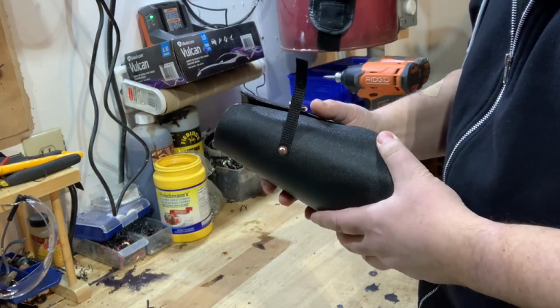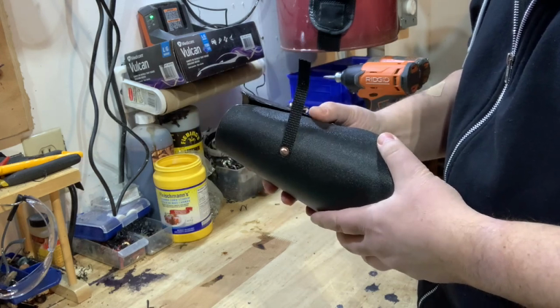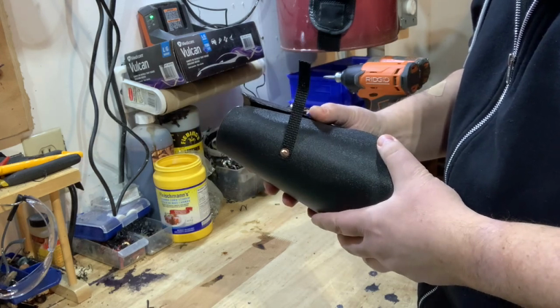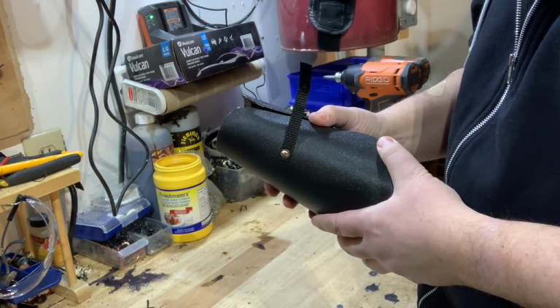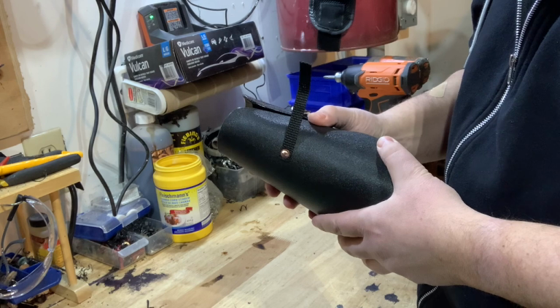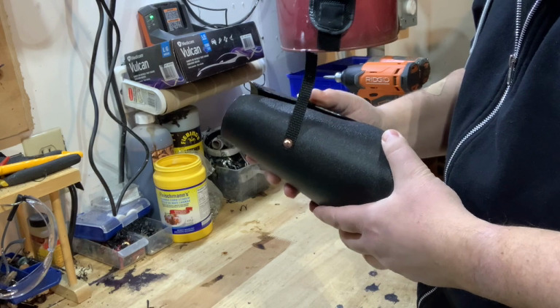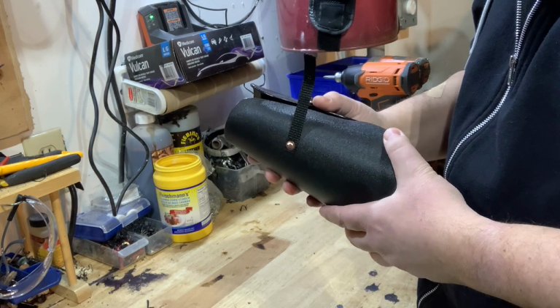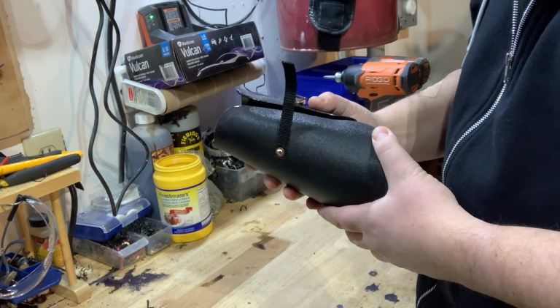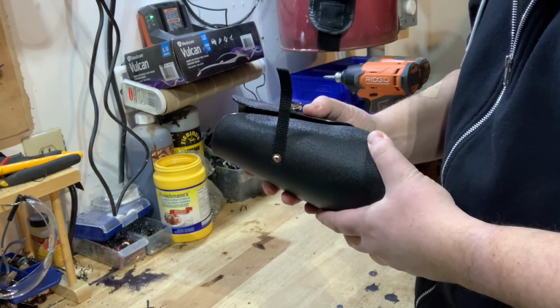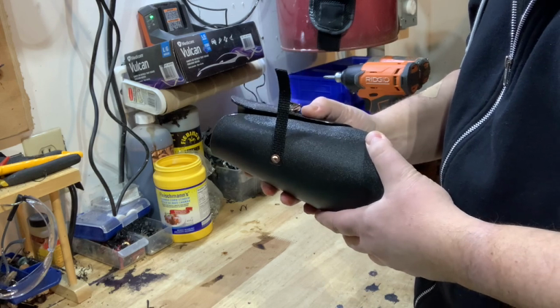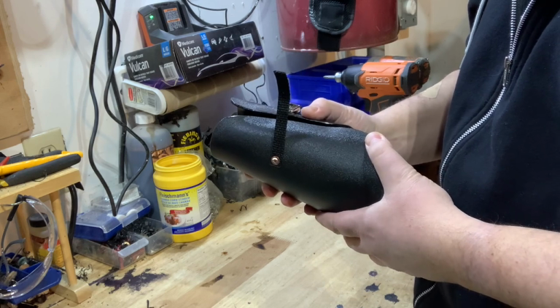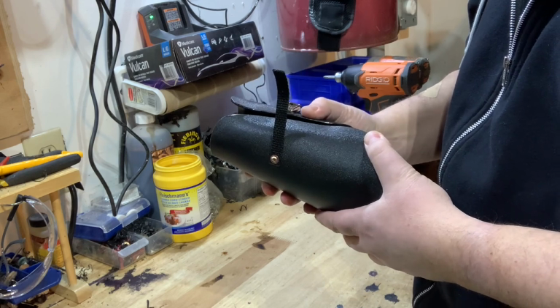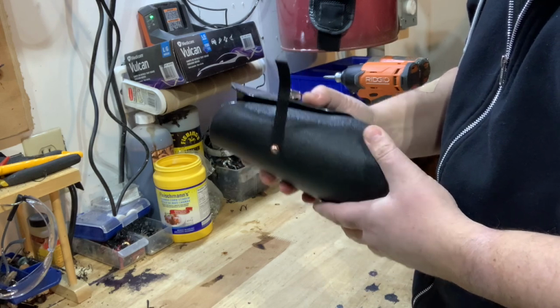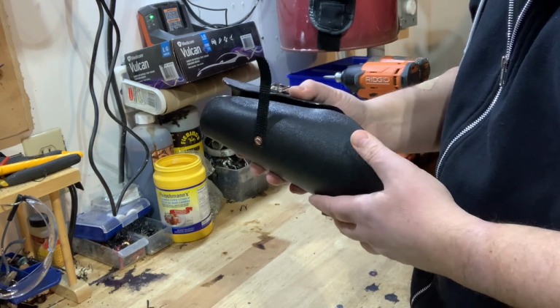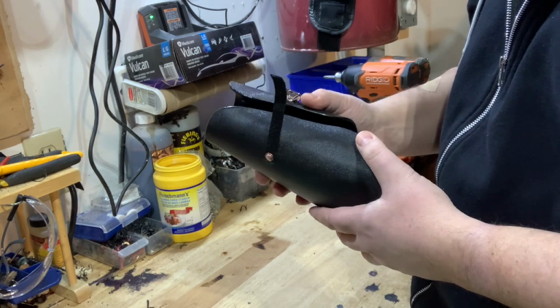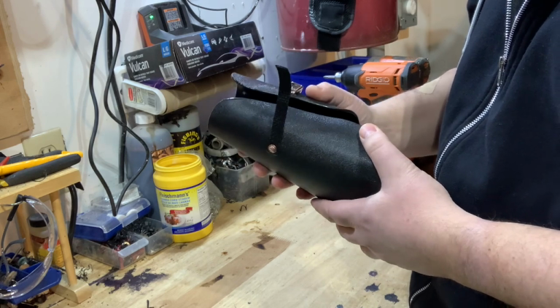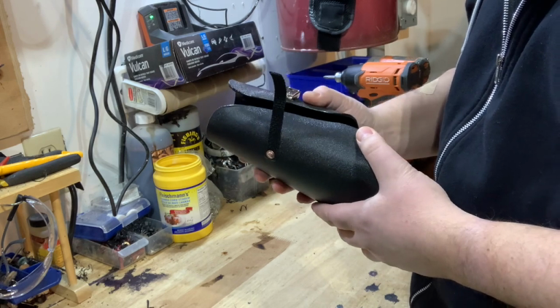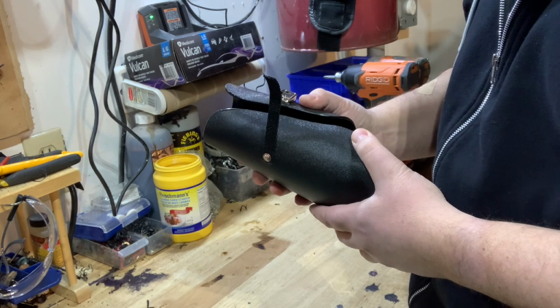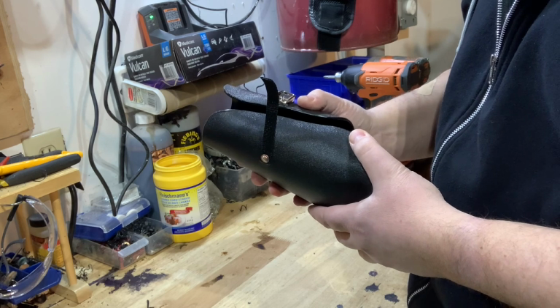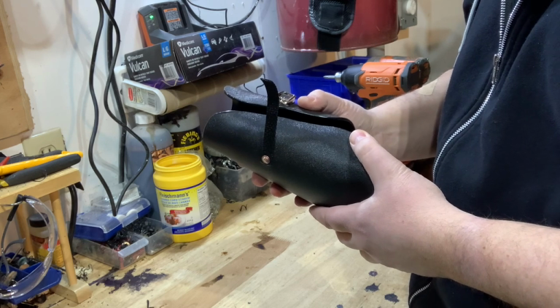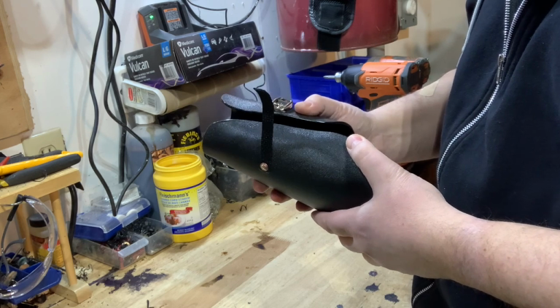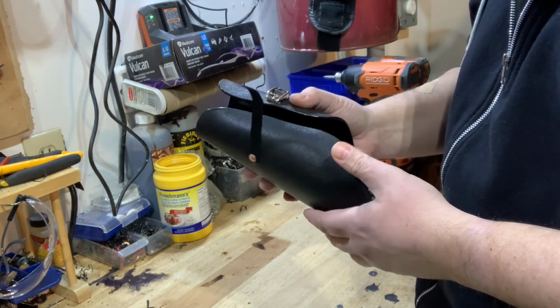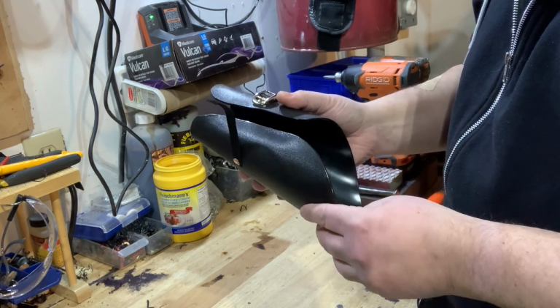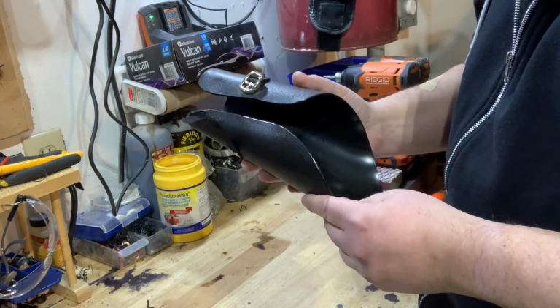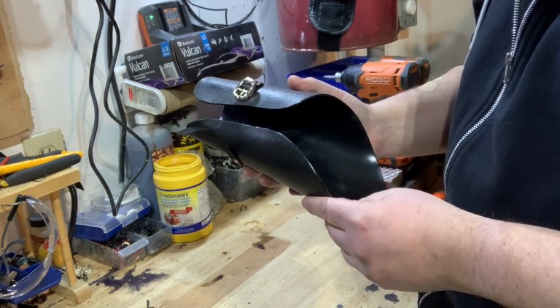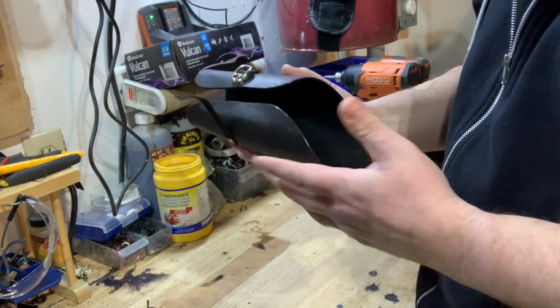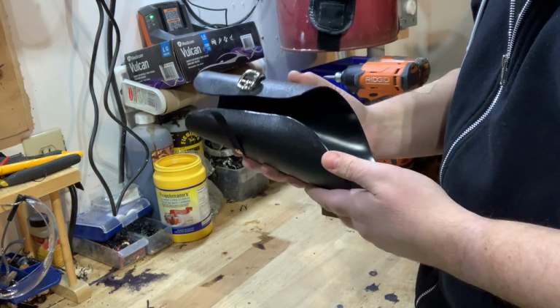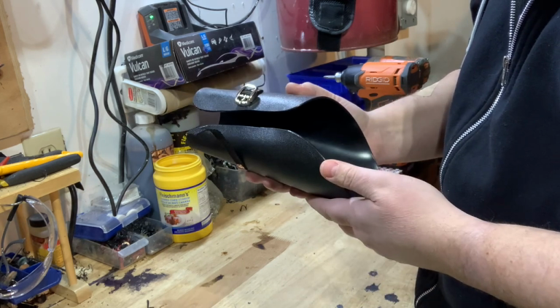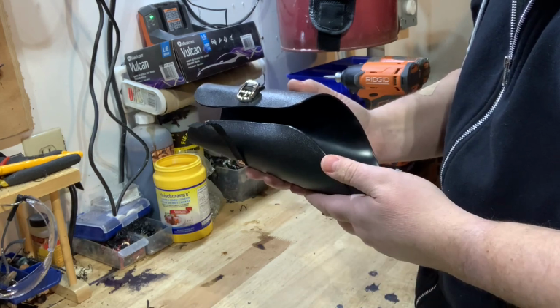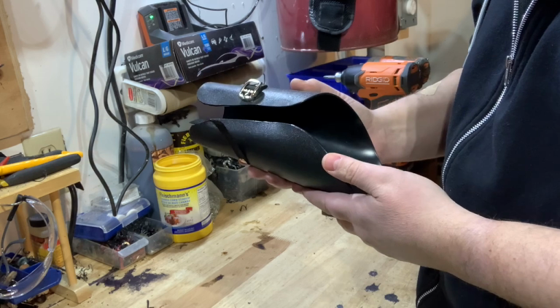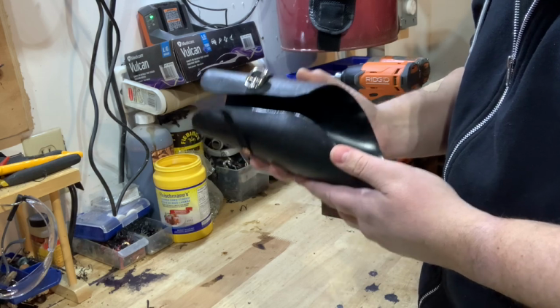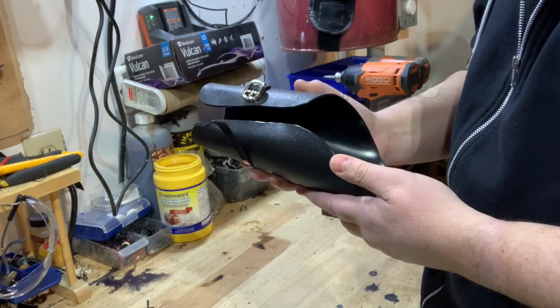If you guys know of a better way to shape plastic I'm all ears. I've been at this for about 20 years, specifically working with plastic armour in the SCA for 20 years. So this is really the best way I've figured out how to do this. Let's get started.